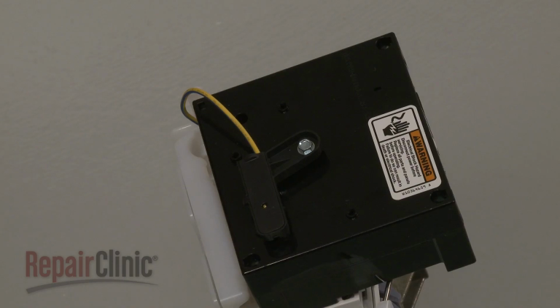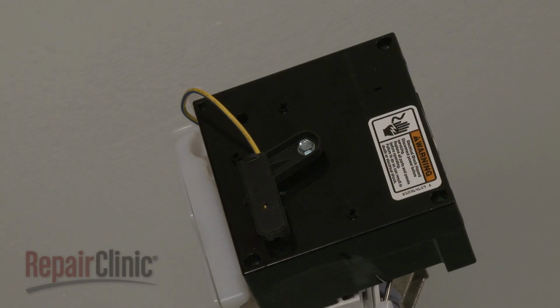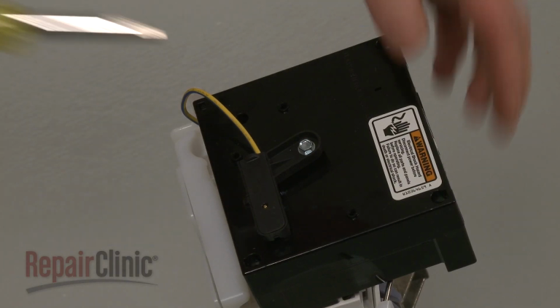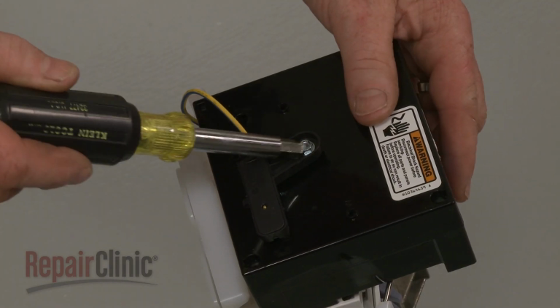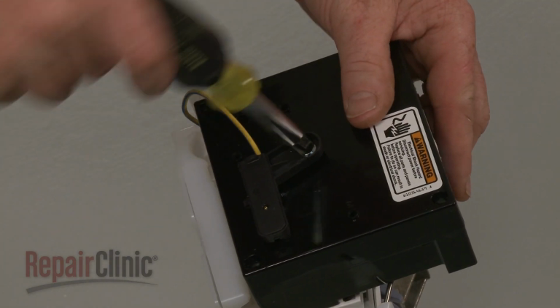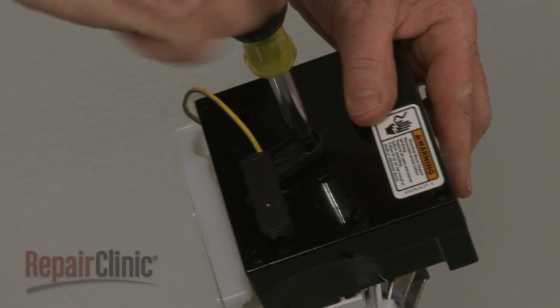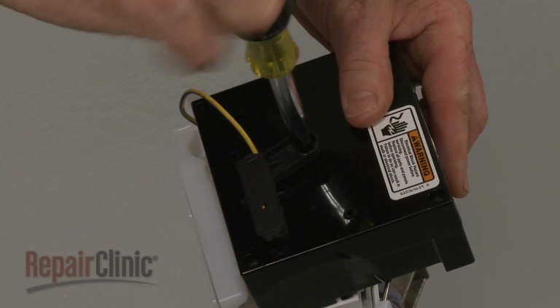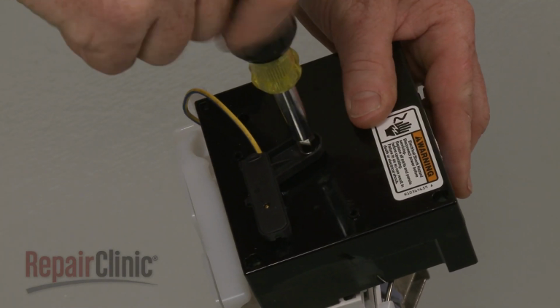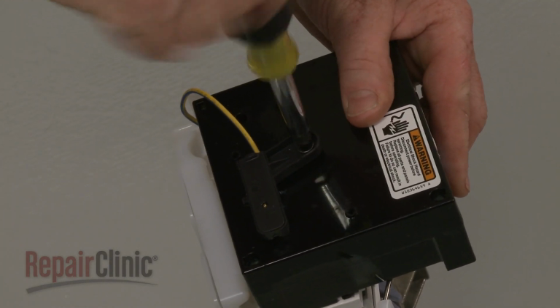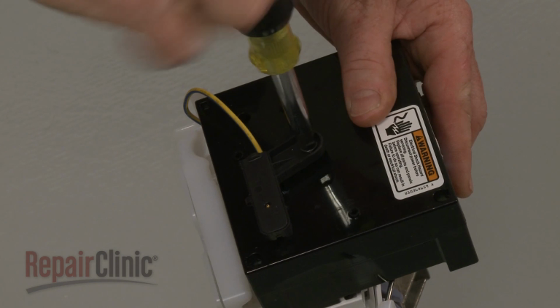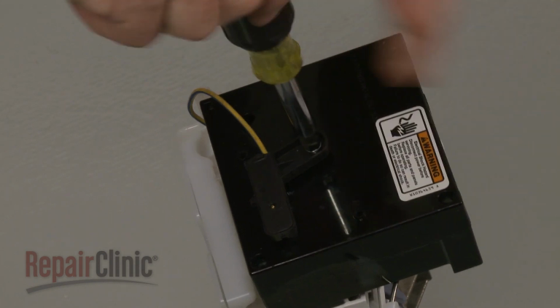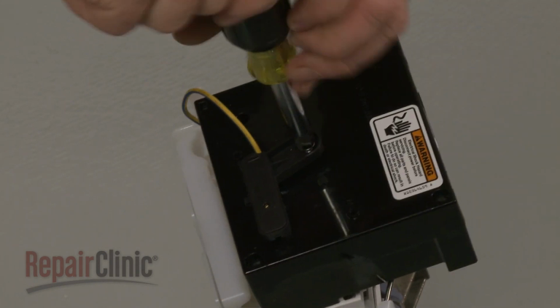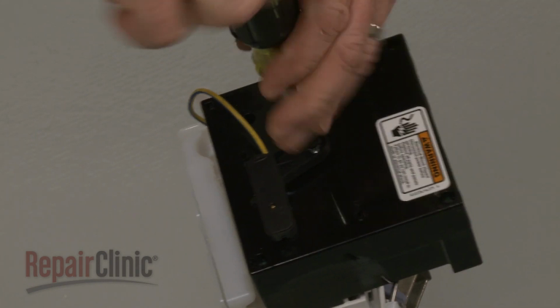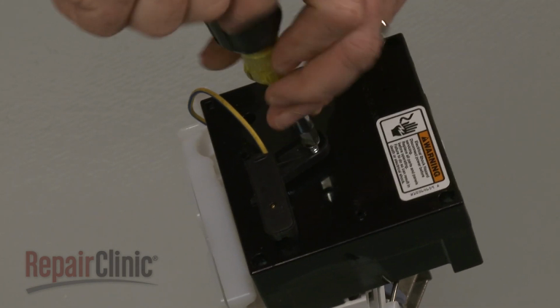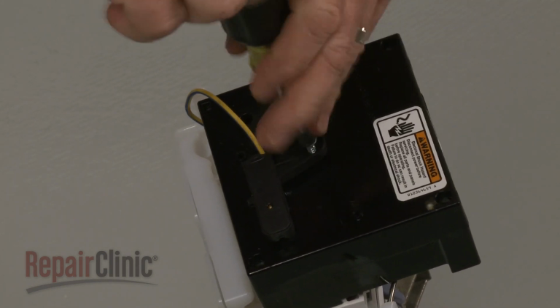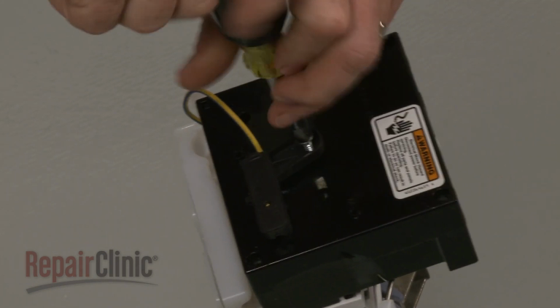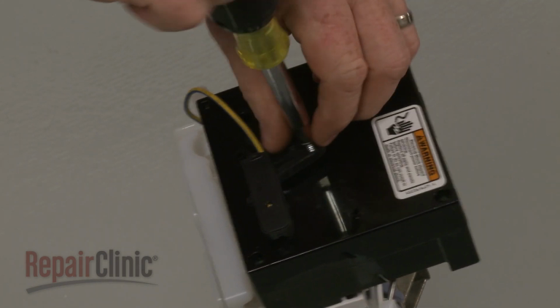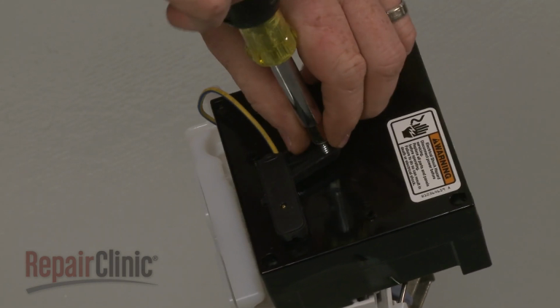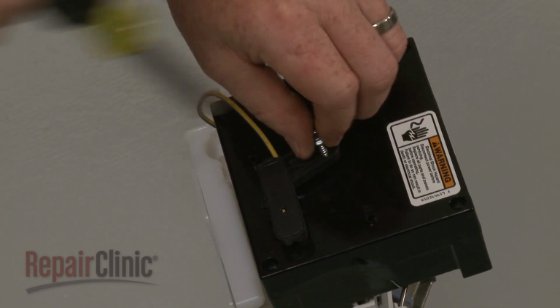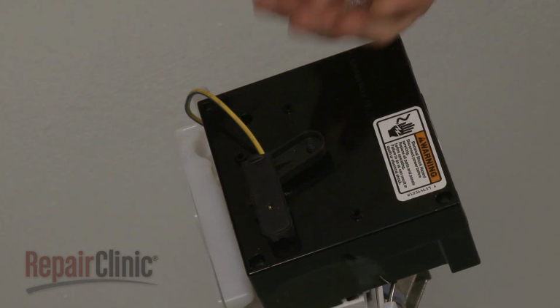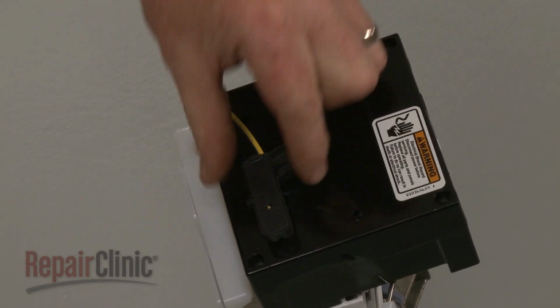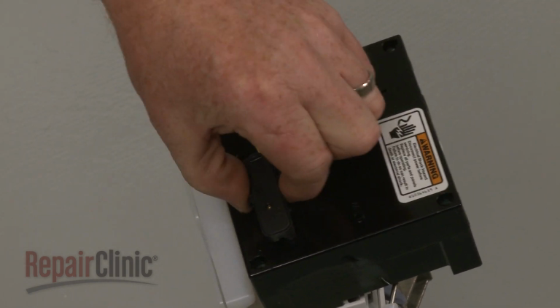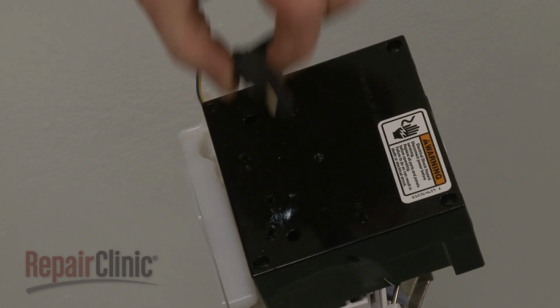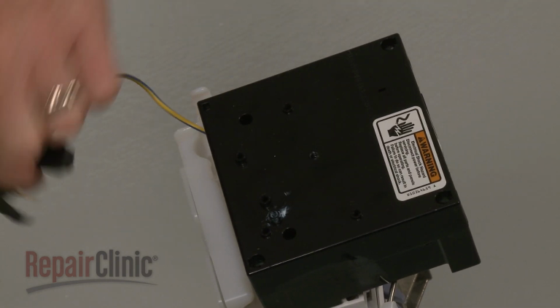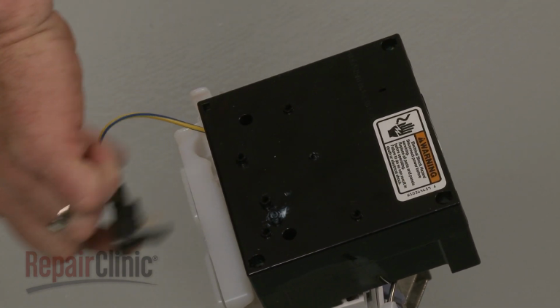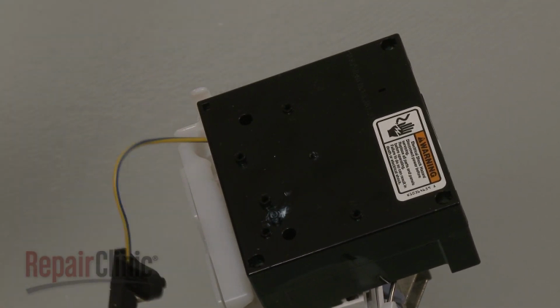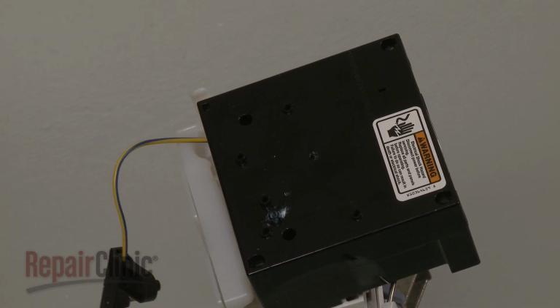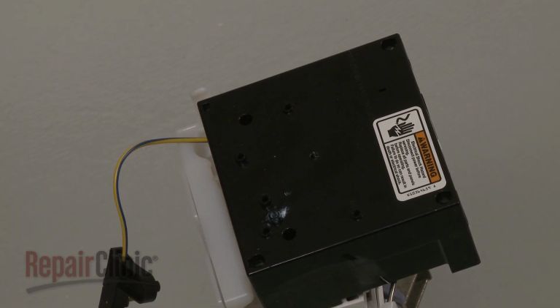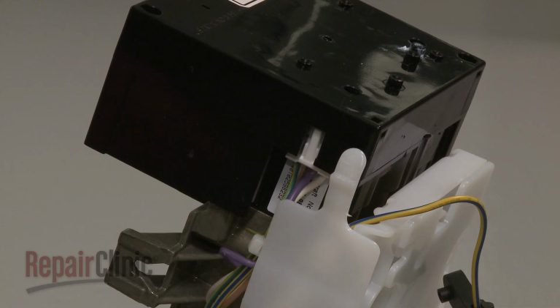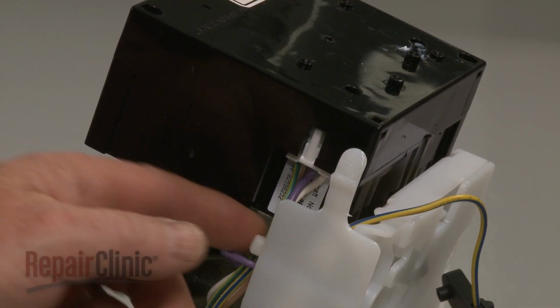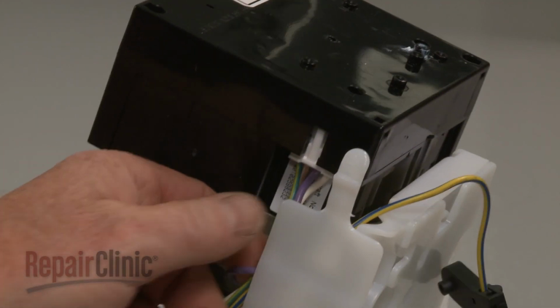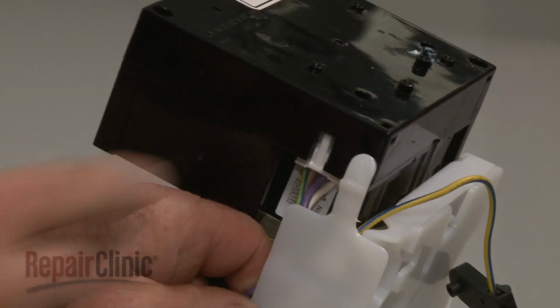Use a quarter-inch socket or nut driver to remove the screw securing the sensor wire bracket and detach the bracket. Disconnect the wire harness.